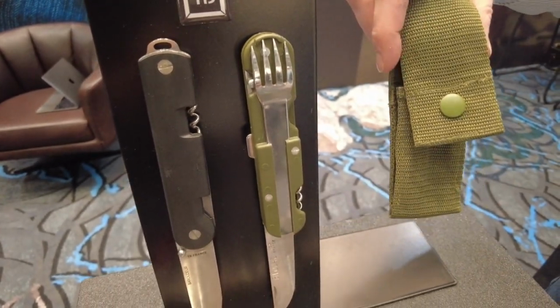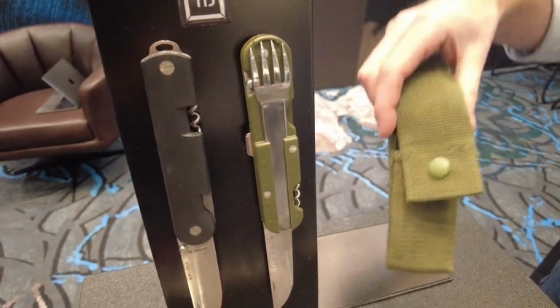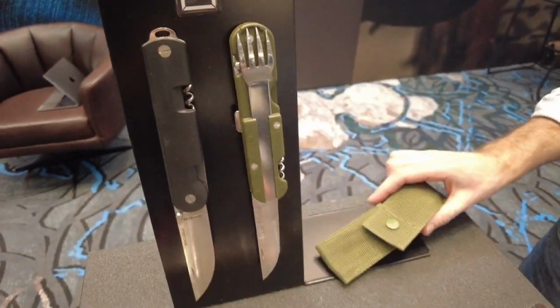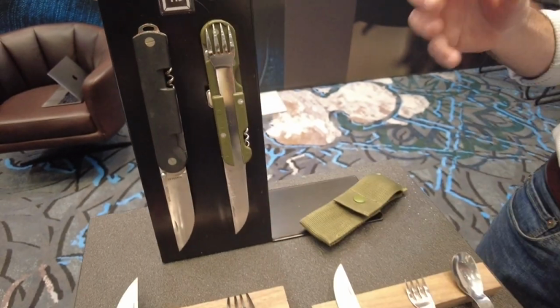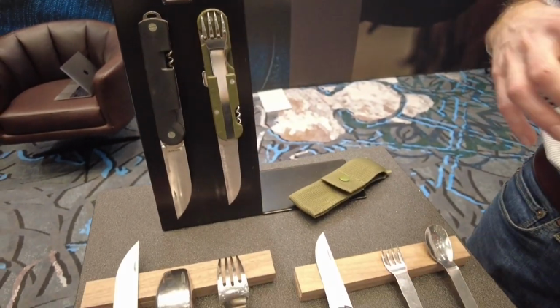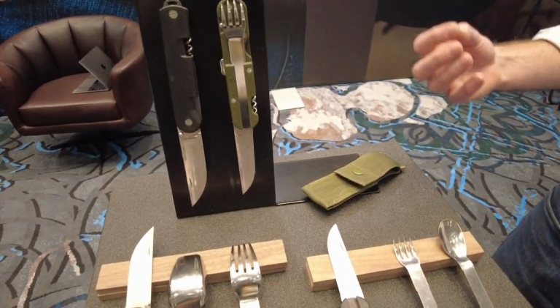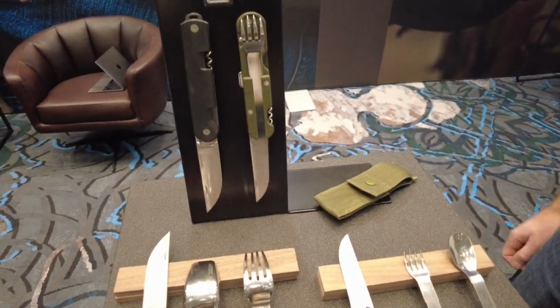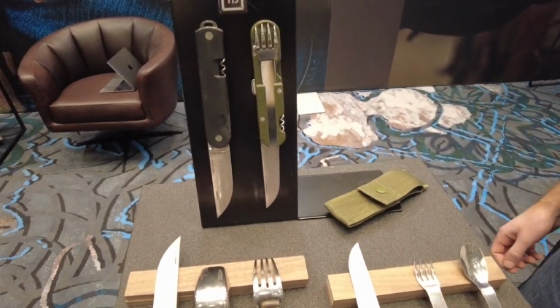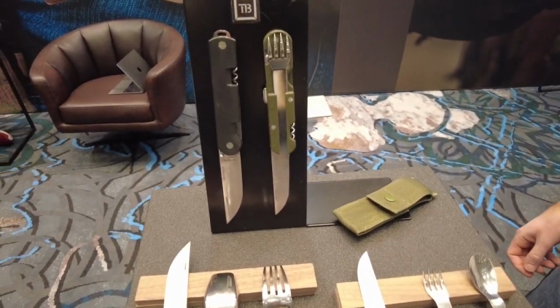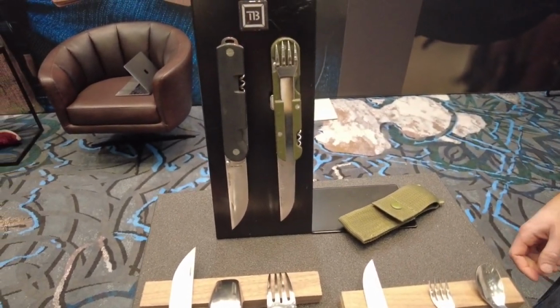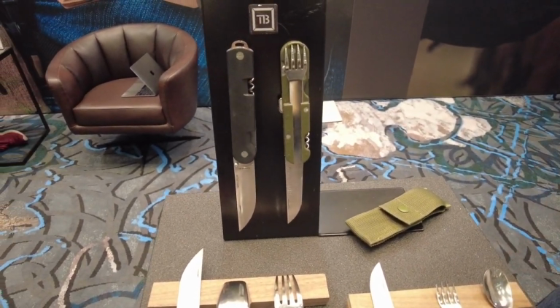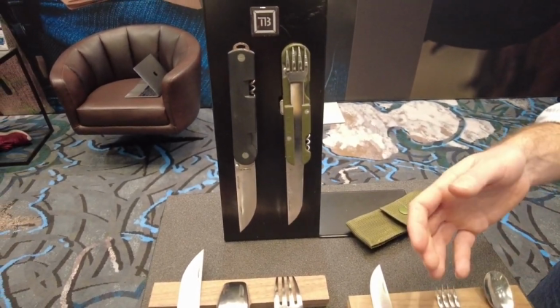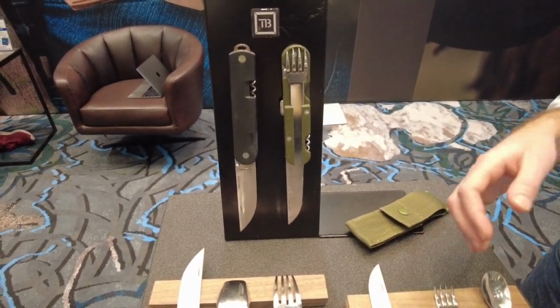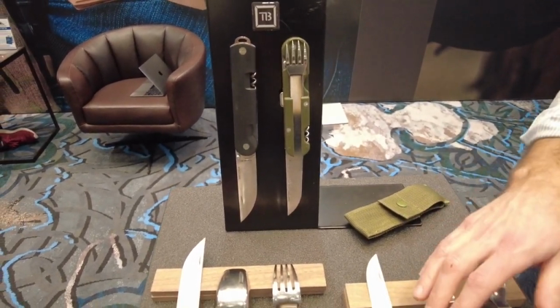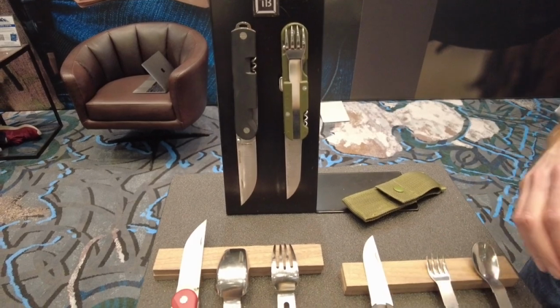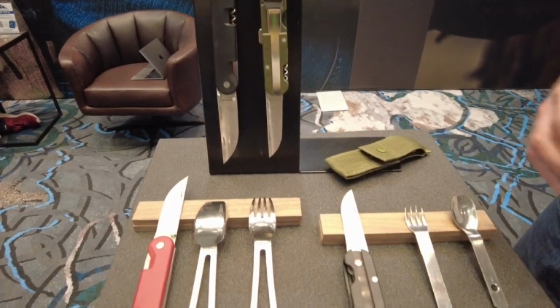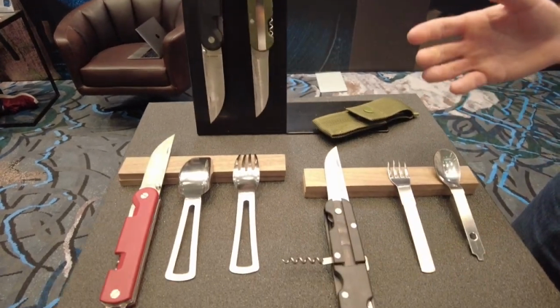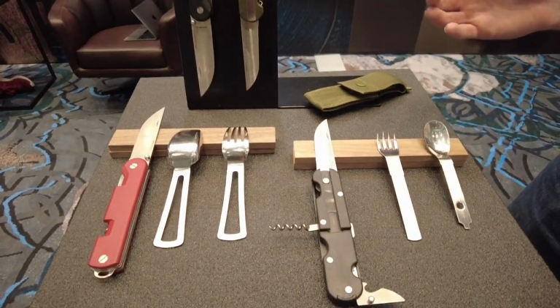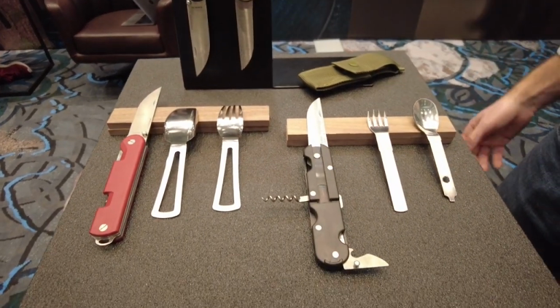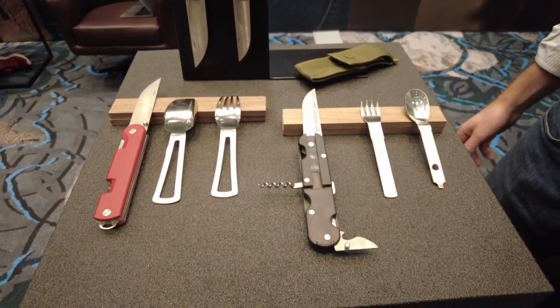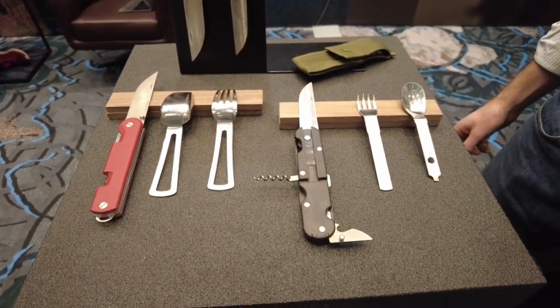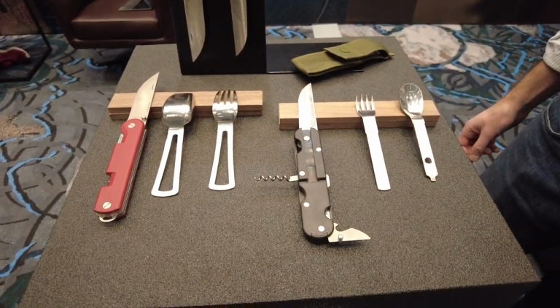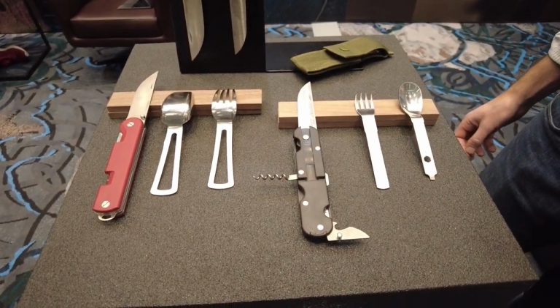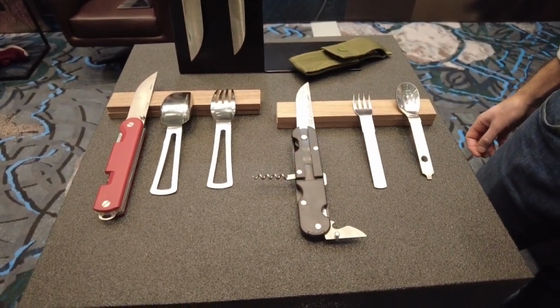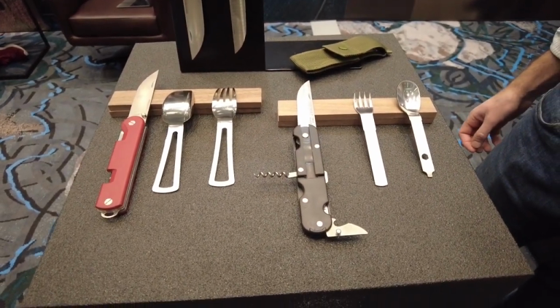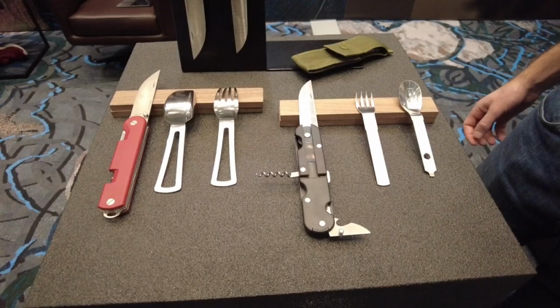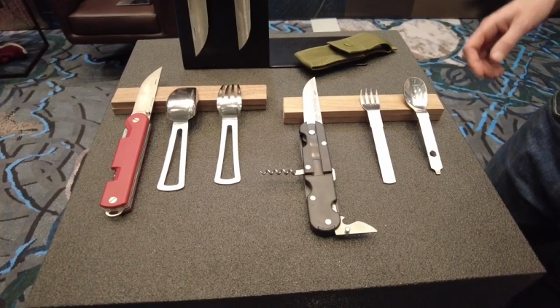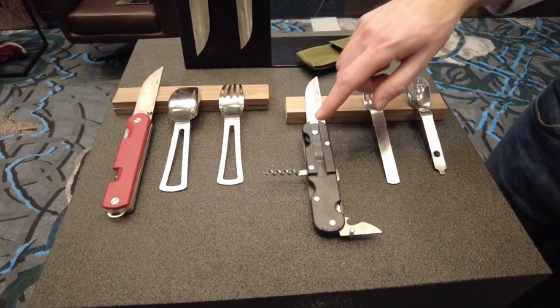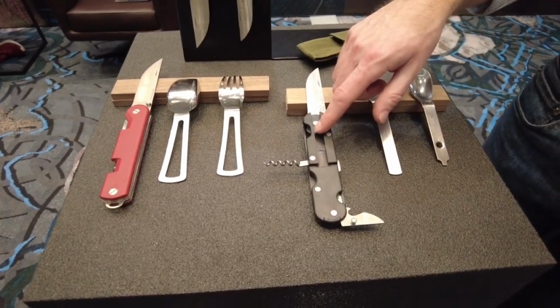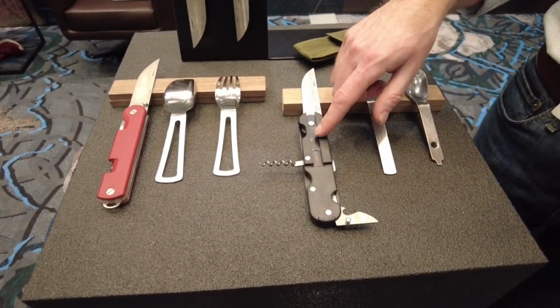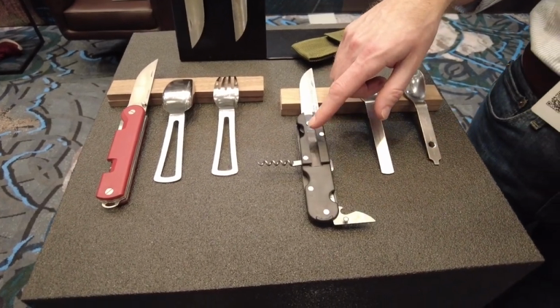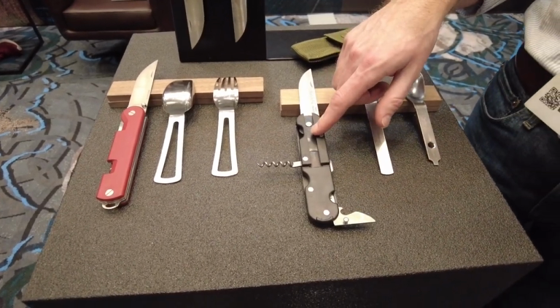It comes with a pouch, so in one place you have all the tools you need. It's got a great history, it's made in France, and it retails for only $30 — an amazing price point. This model was in service from 1996 to 2001.